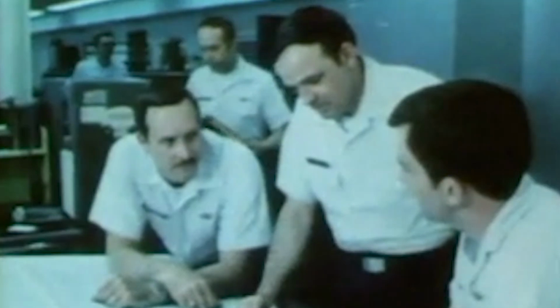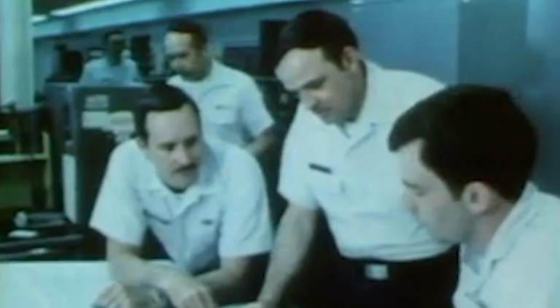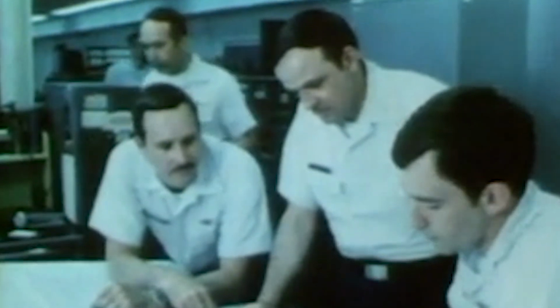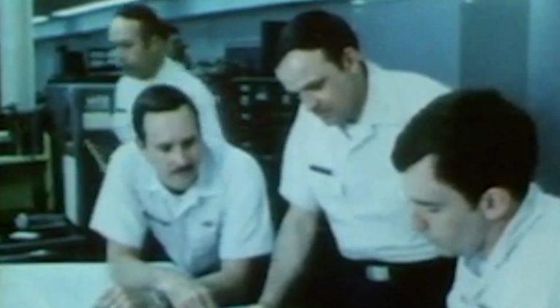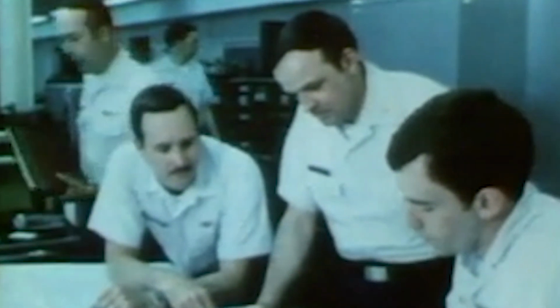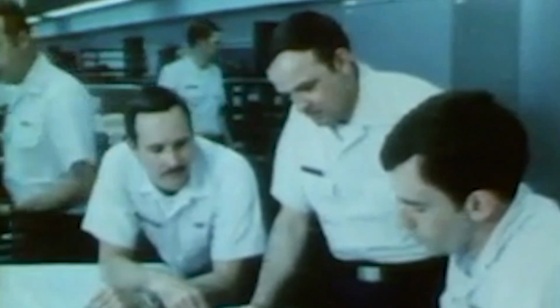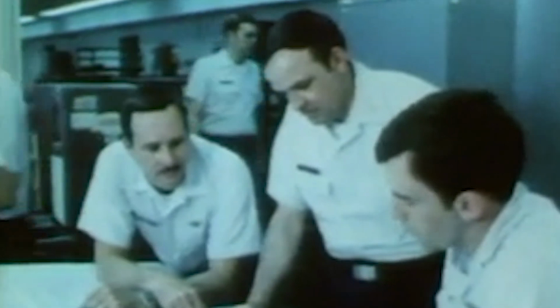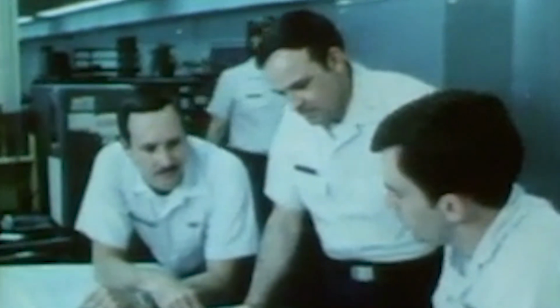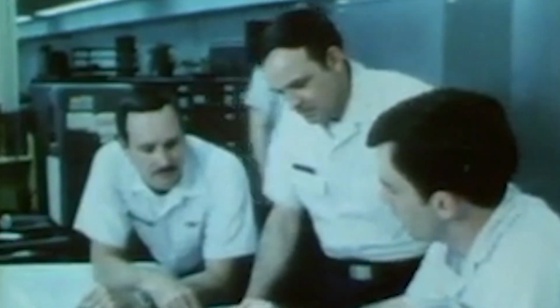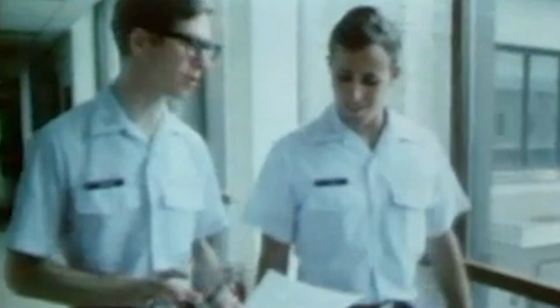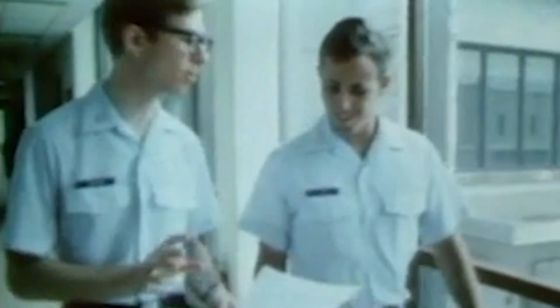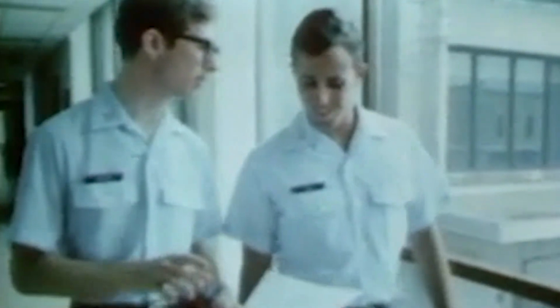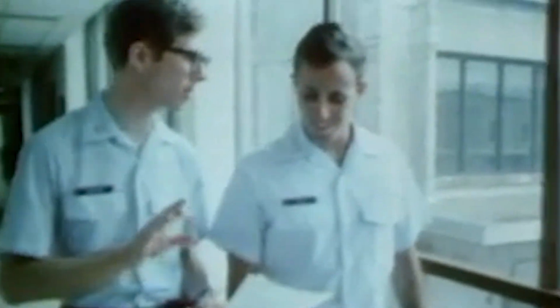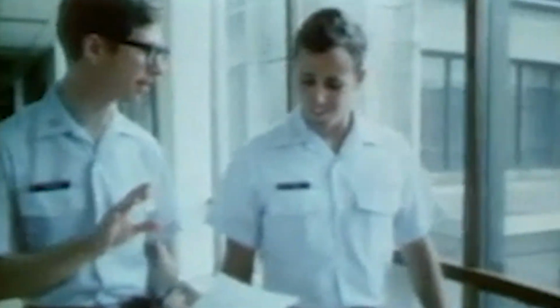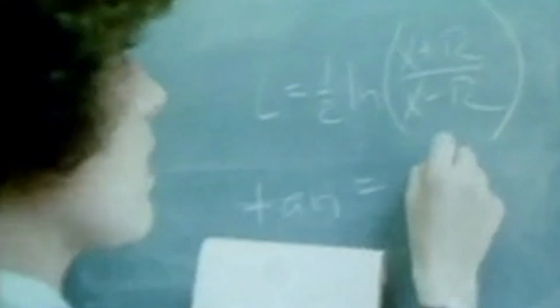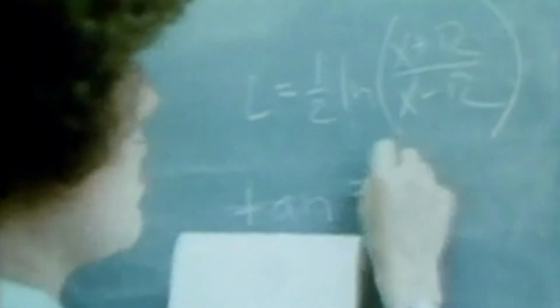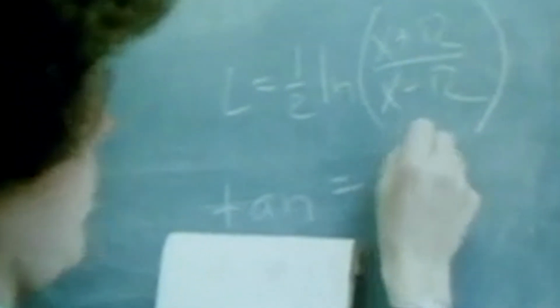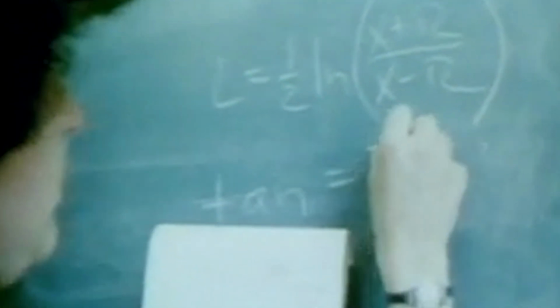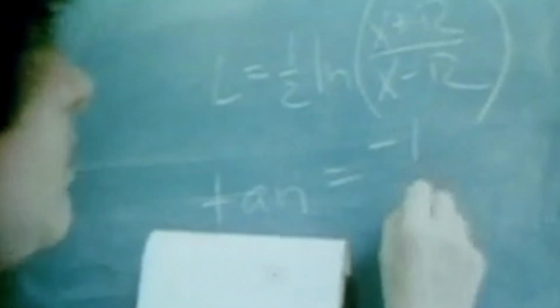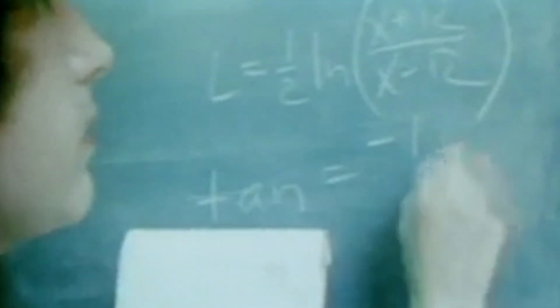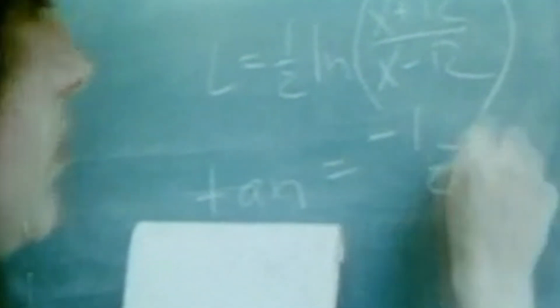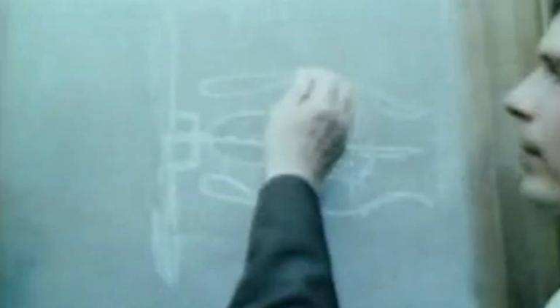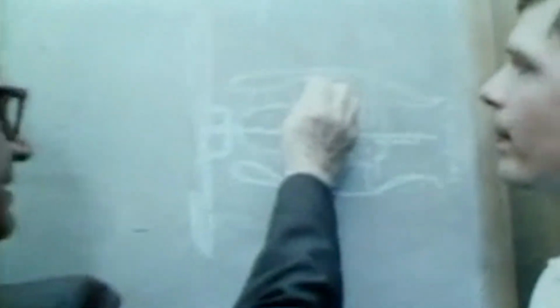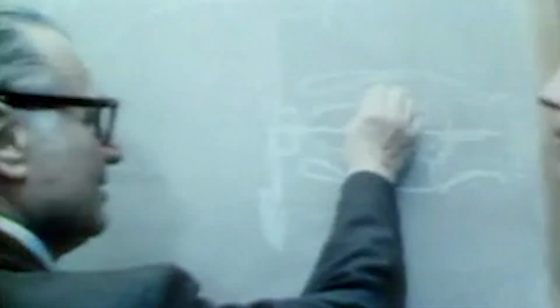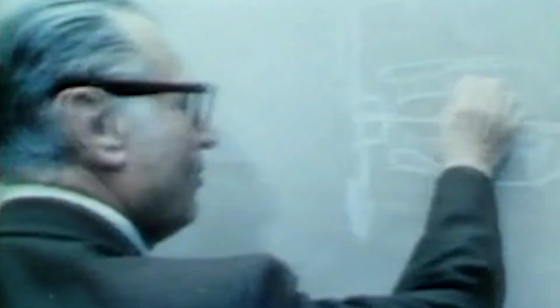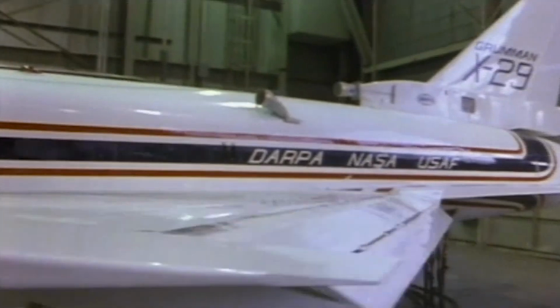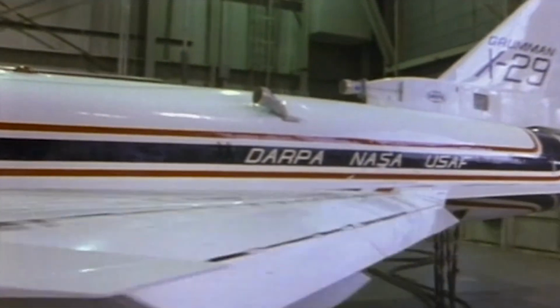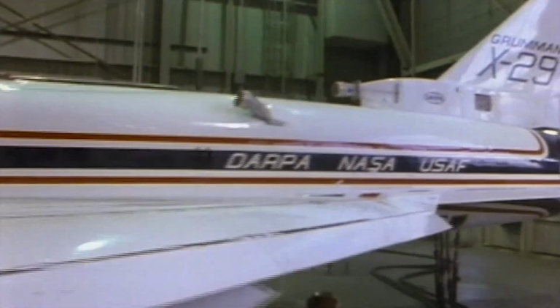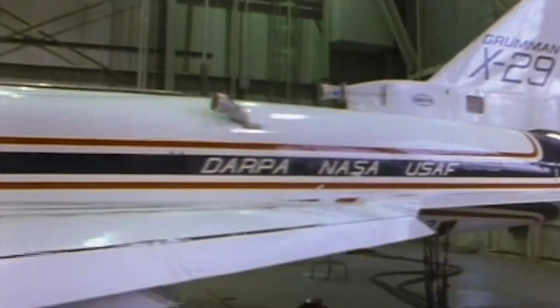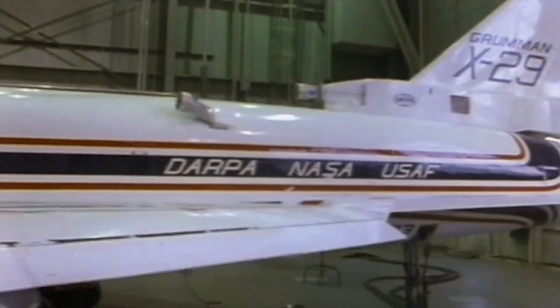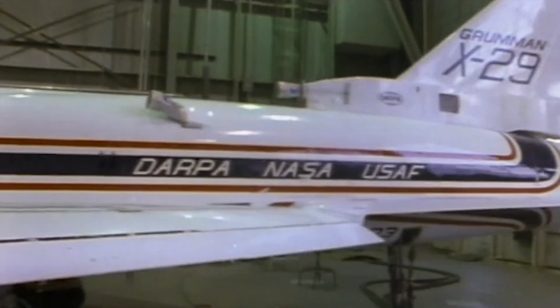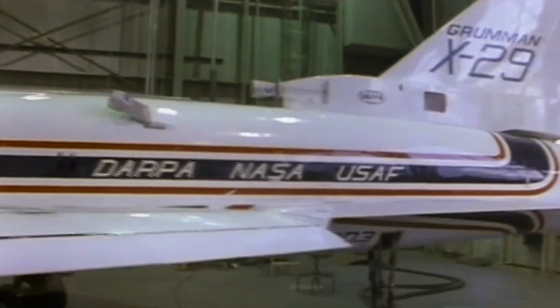The development of the Grumman X-29 project began in earnest in 1981 as part of a collaboration between the United States Air Force, NASA, and the Defense Advanced Research Projects Agency.